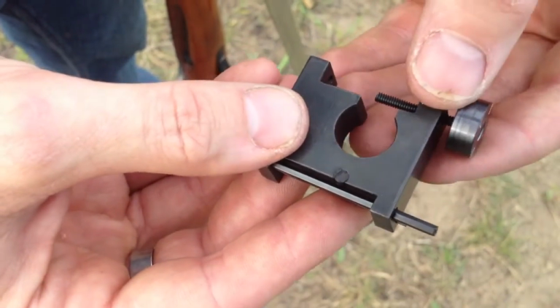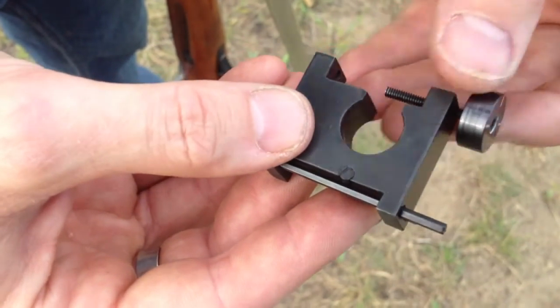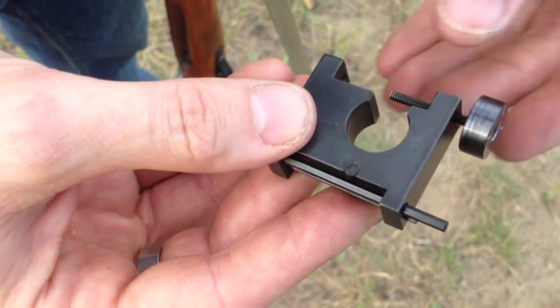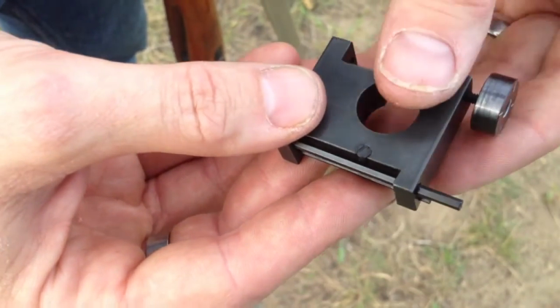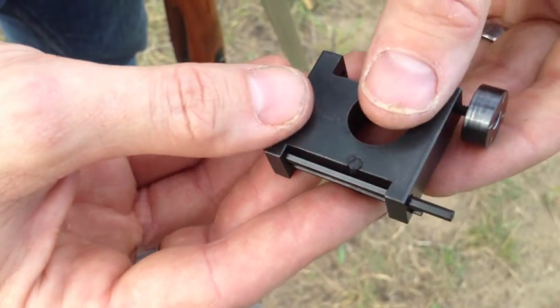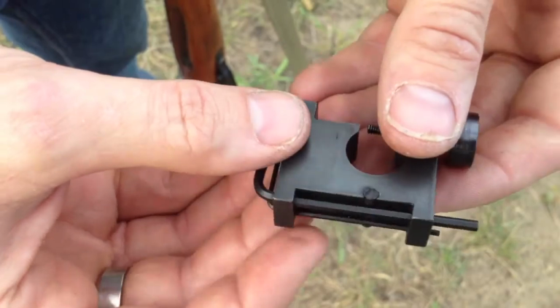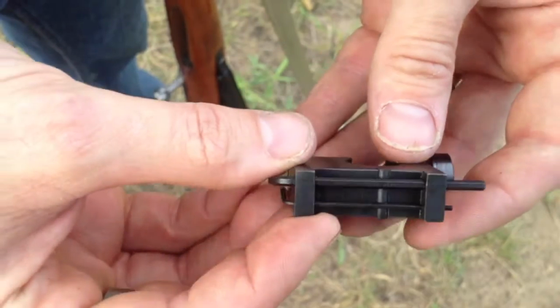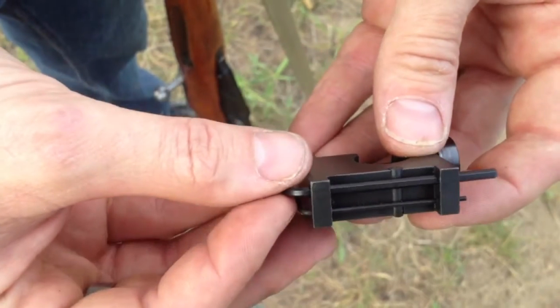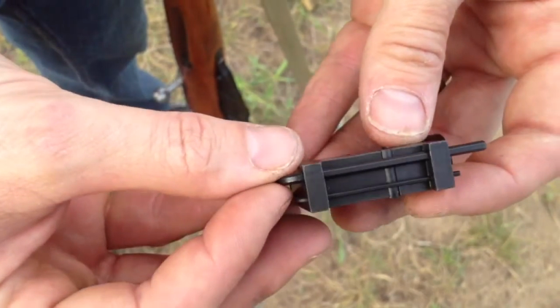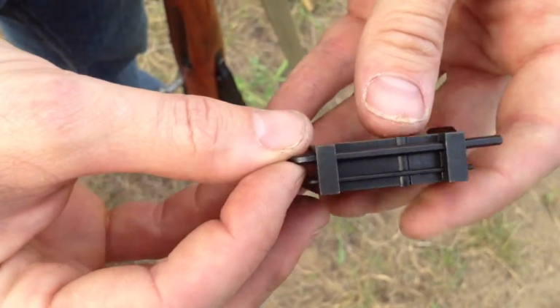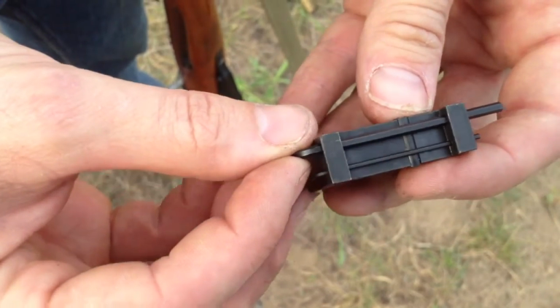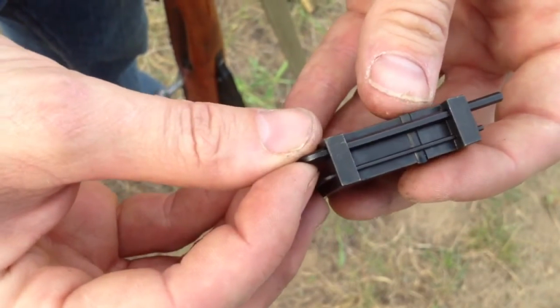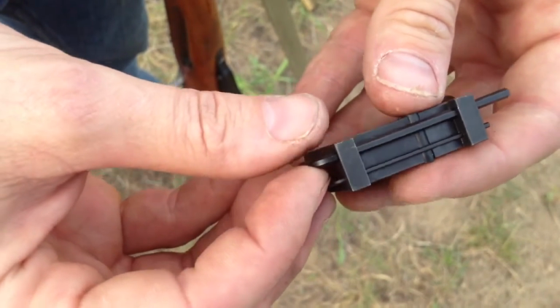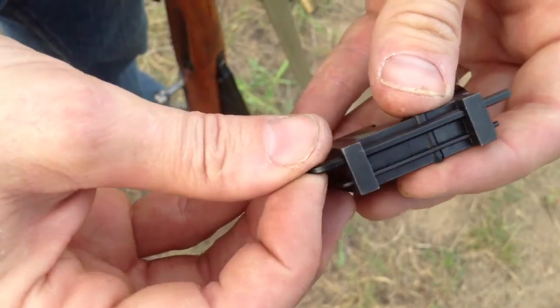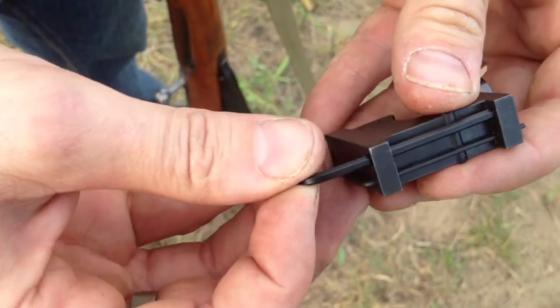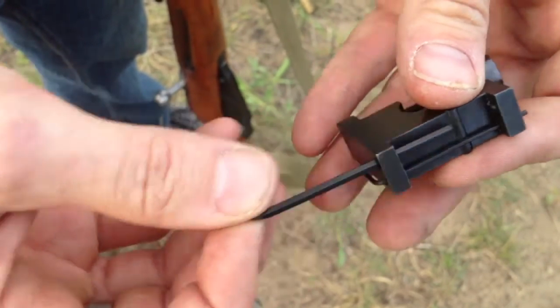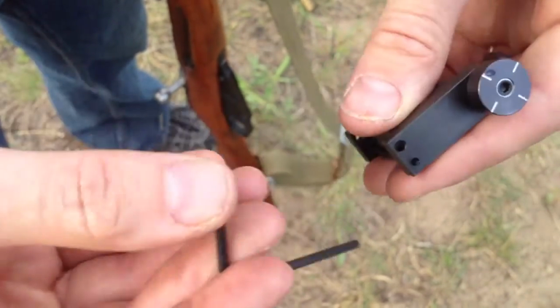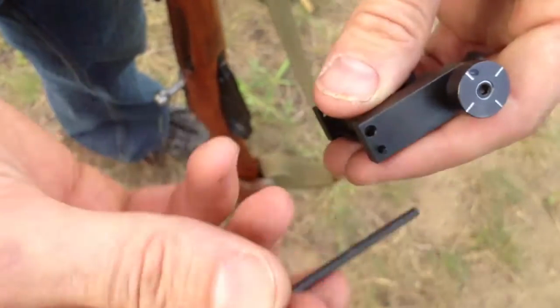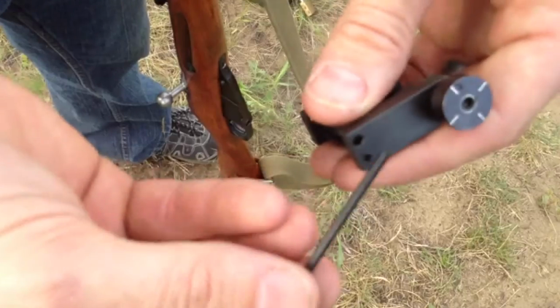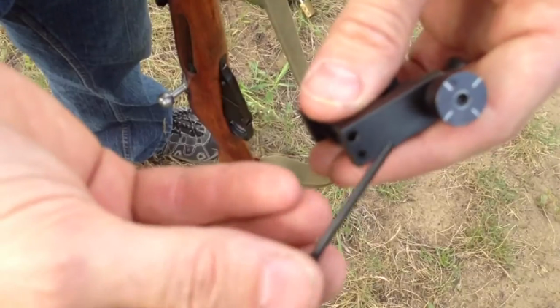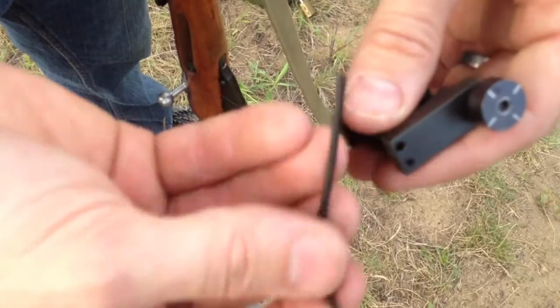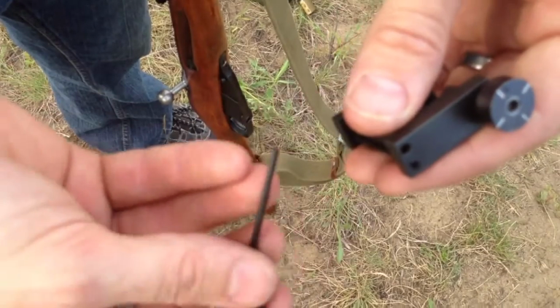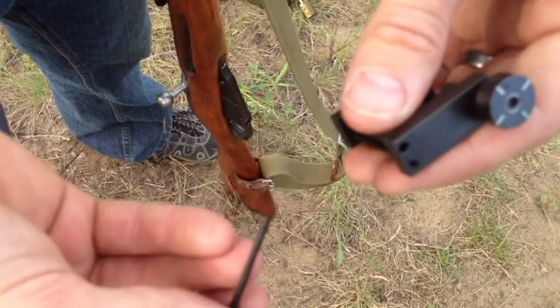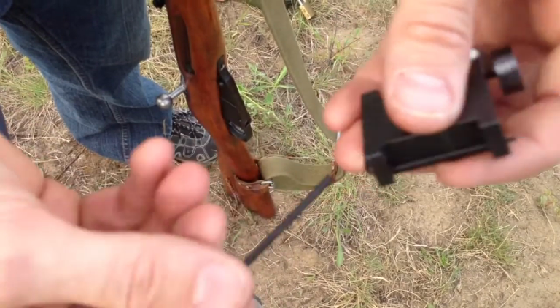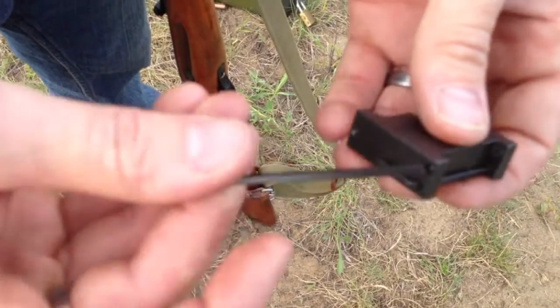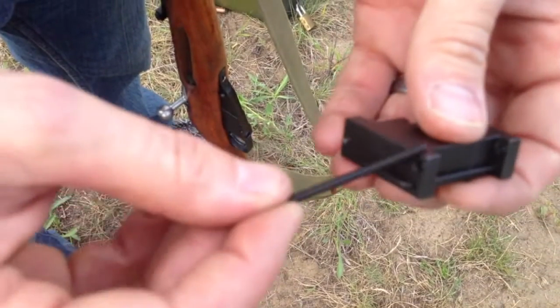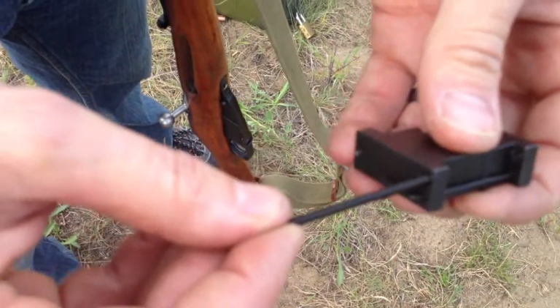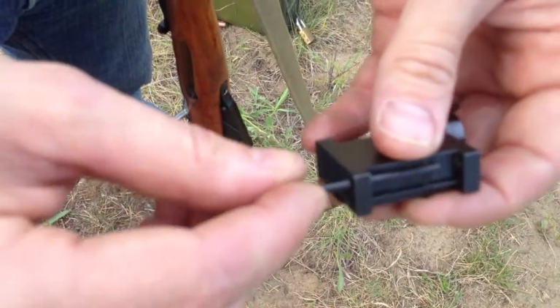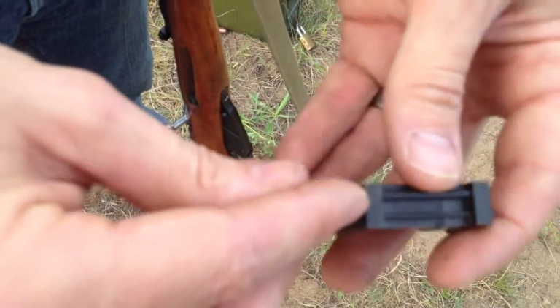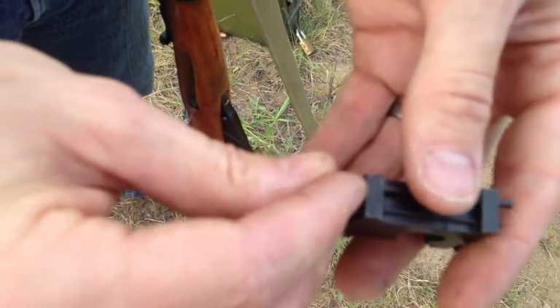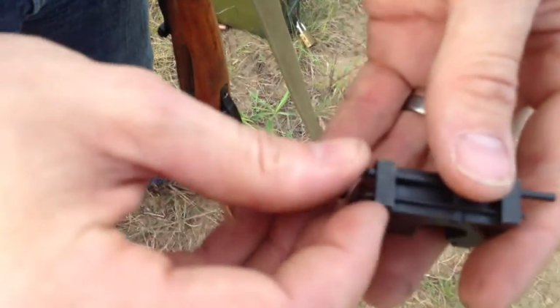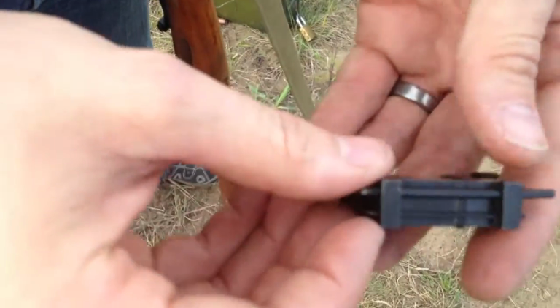The other thing that is nice about this is the Allen keys that you need store right on board. So instead of making an adjustment with the Allen key and putting this in your pocket where you lose it — no. It just slides right back in on here.